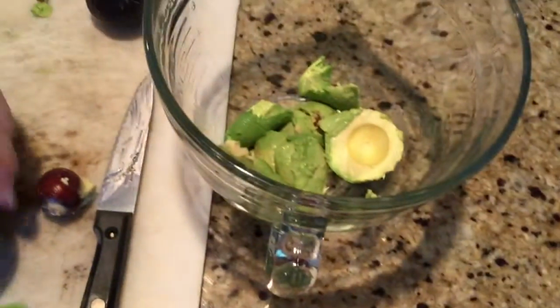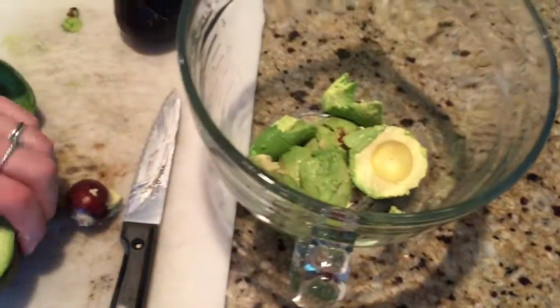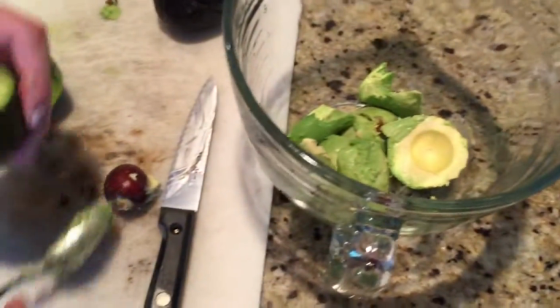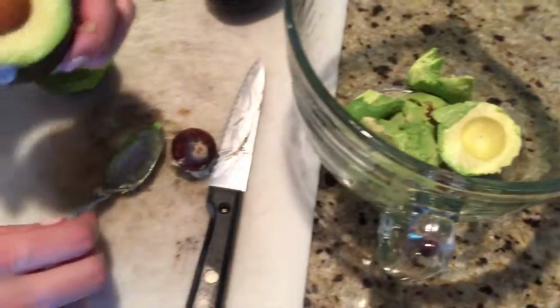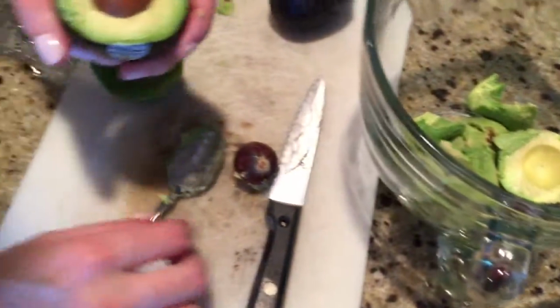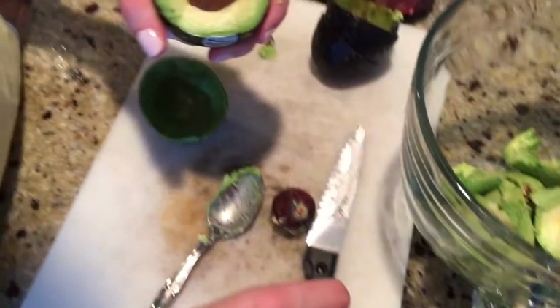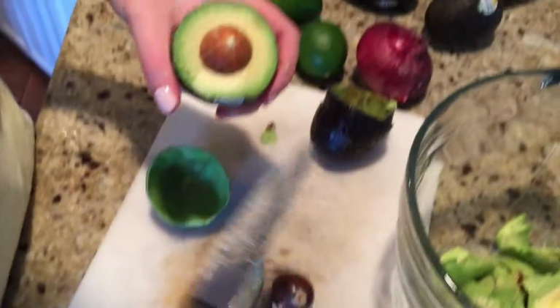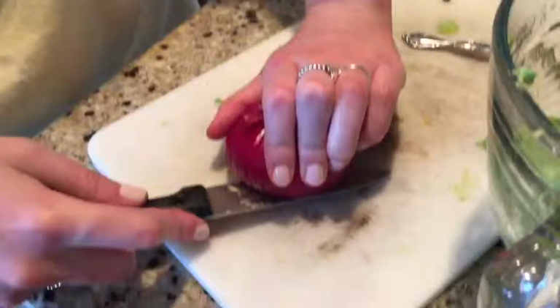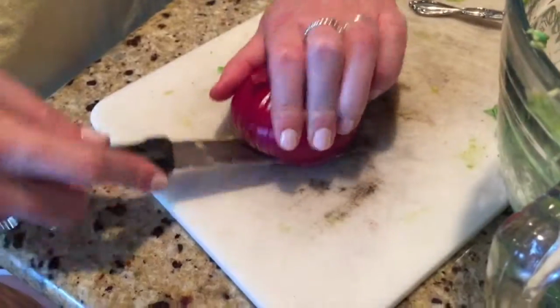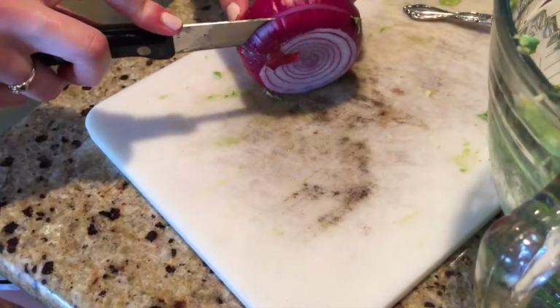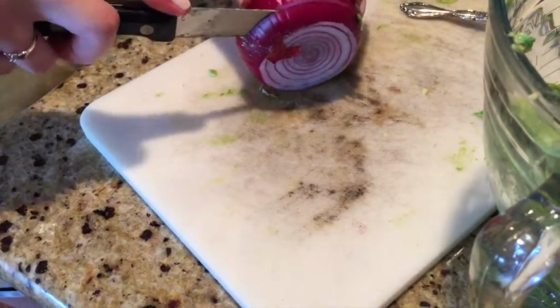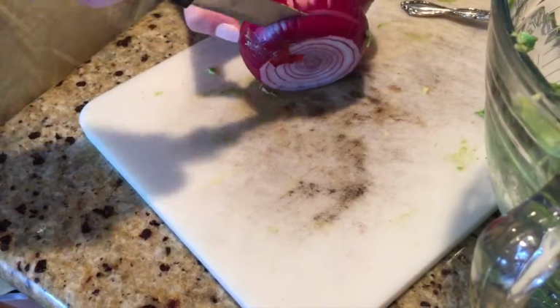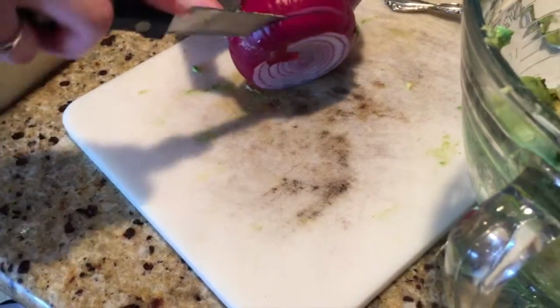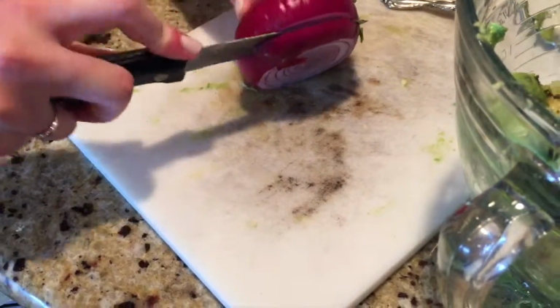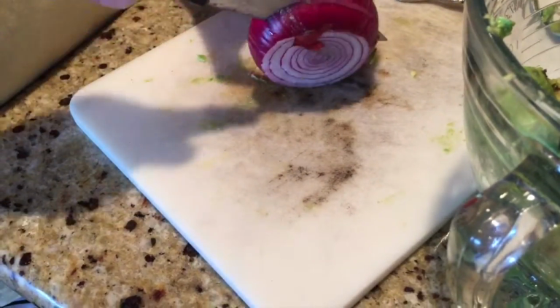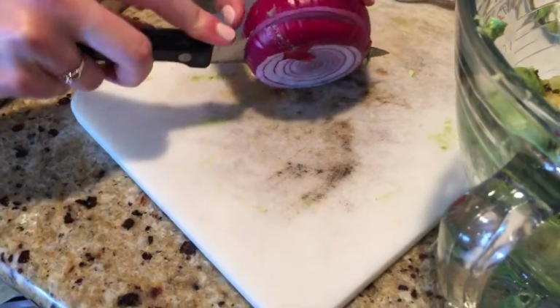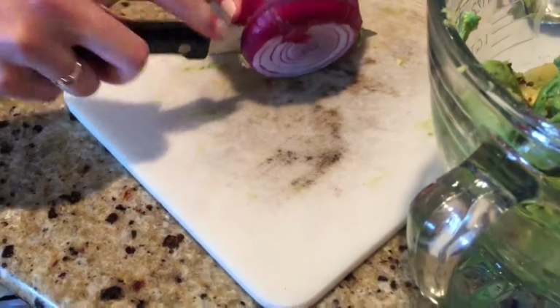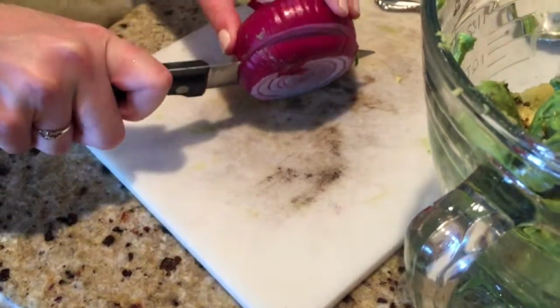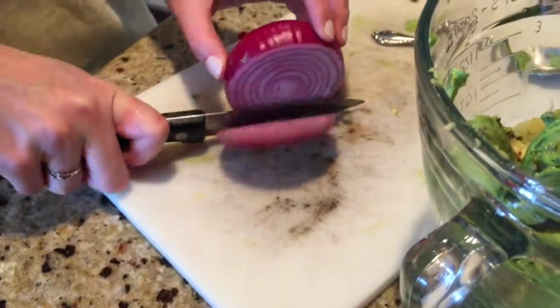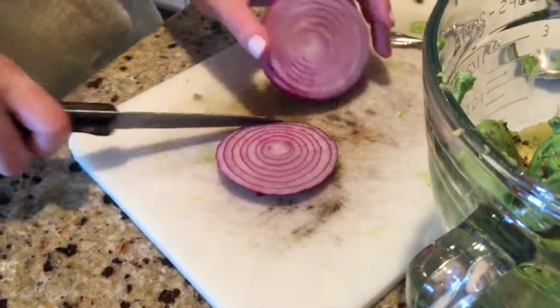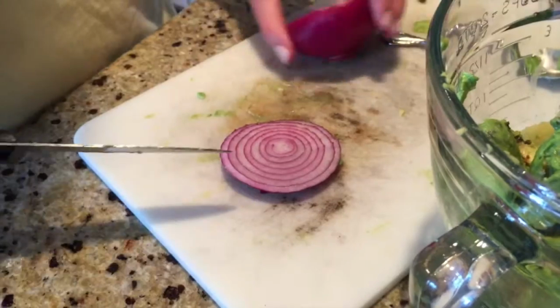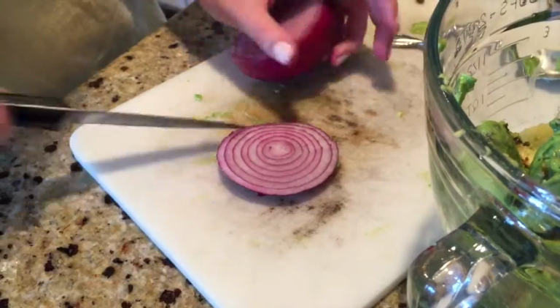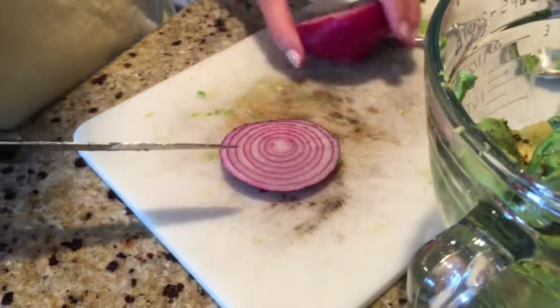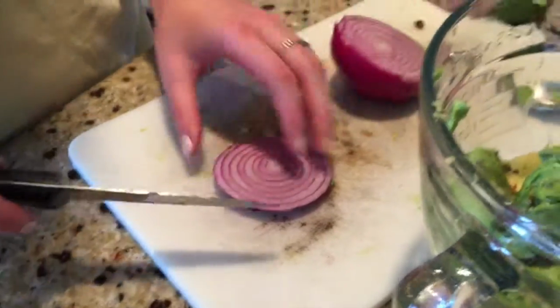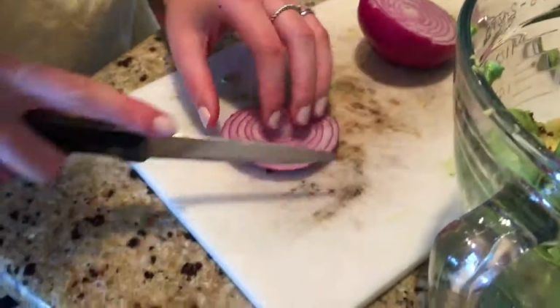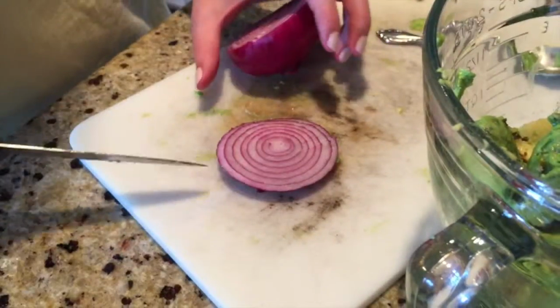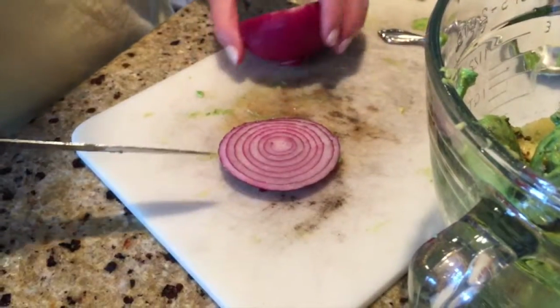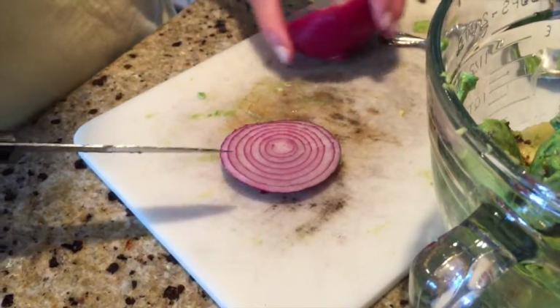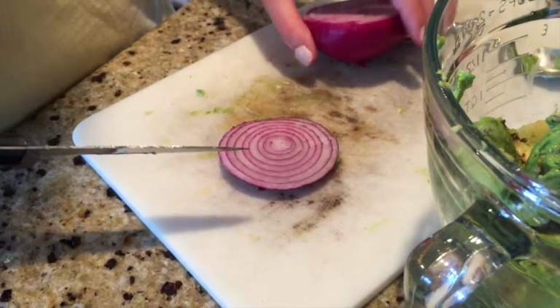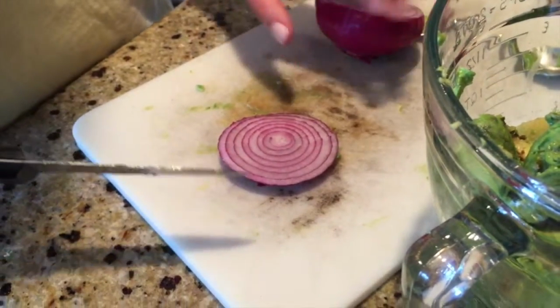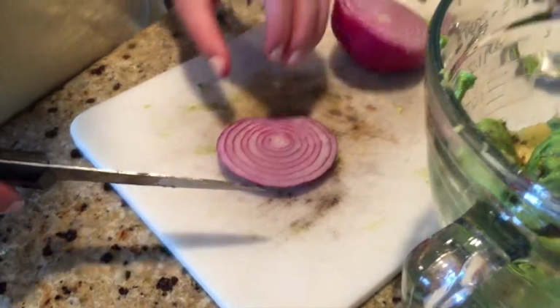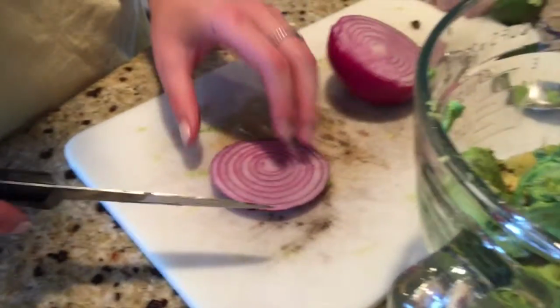I feel pretty good. I just took it out. I need a little bit of a bucket.